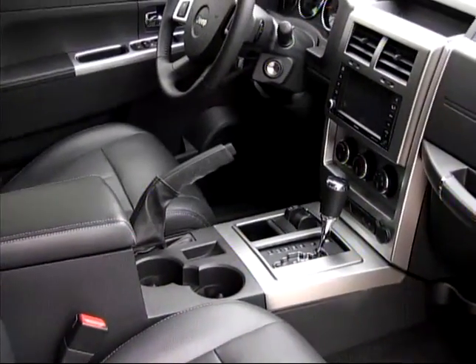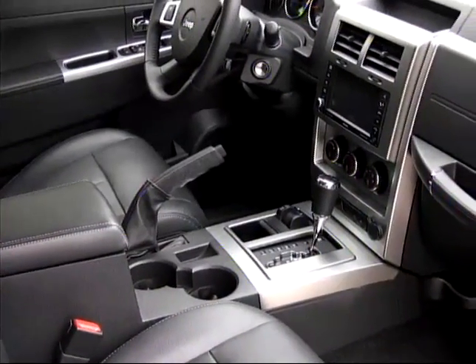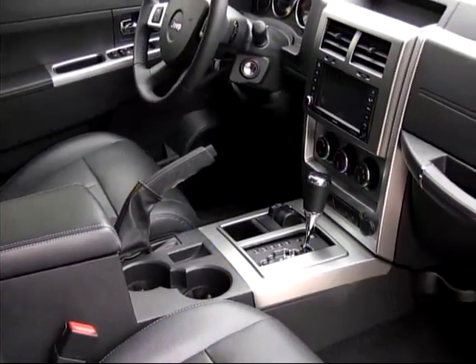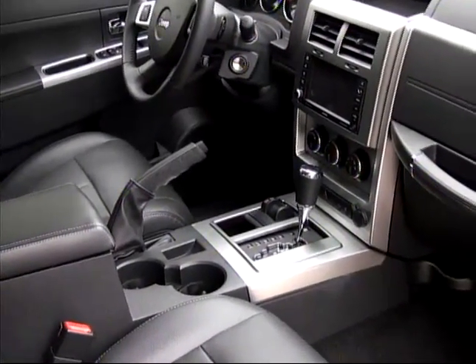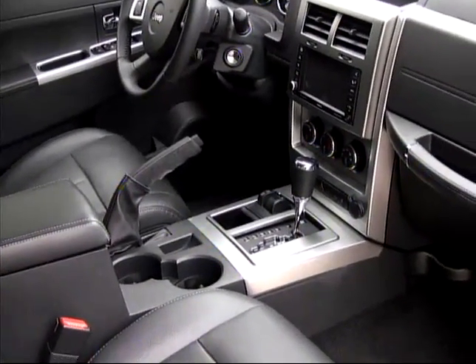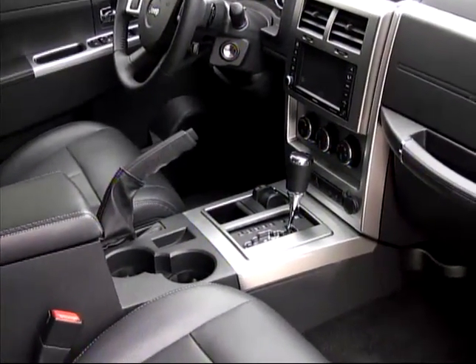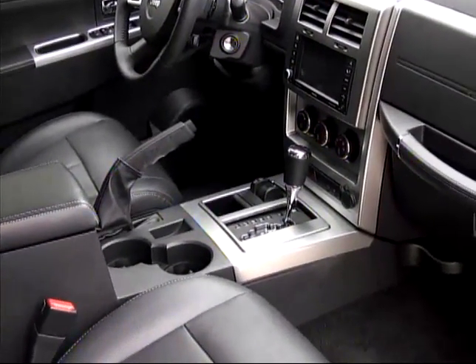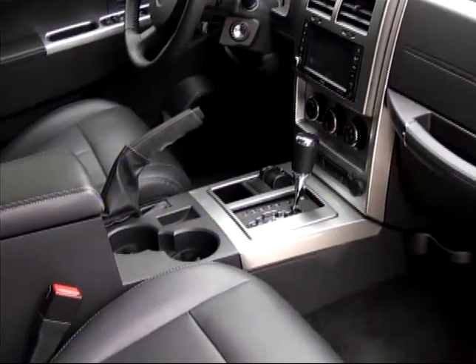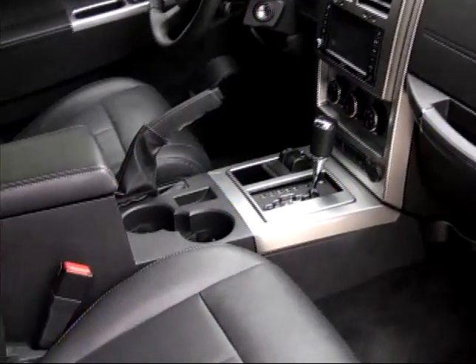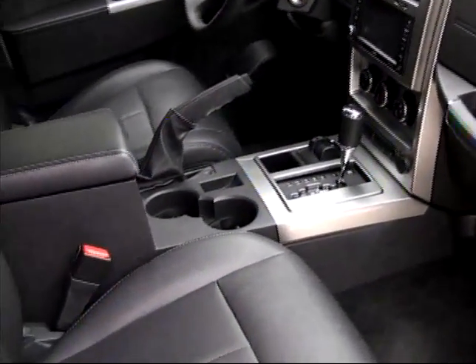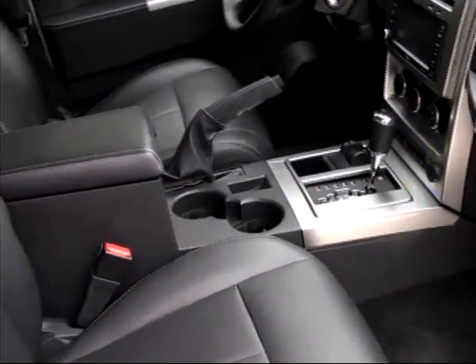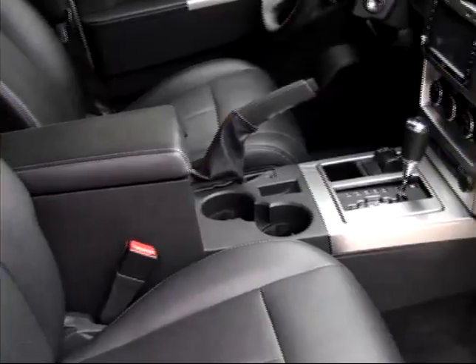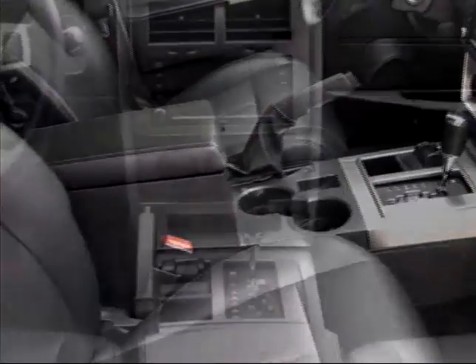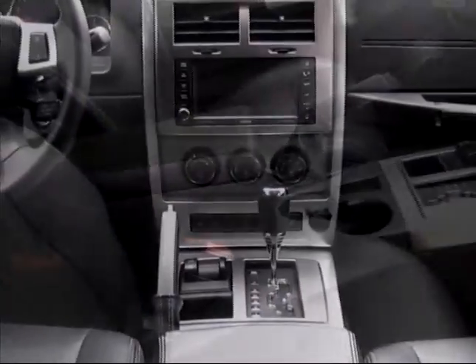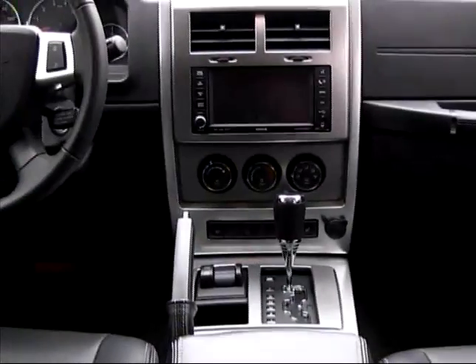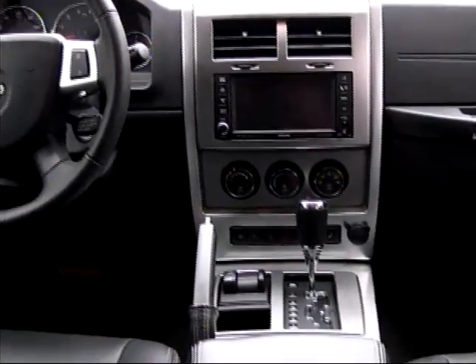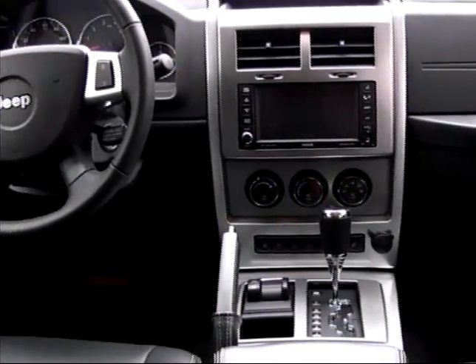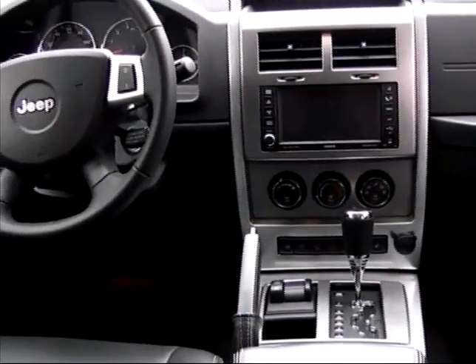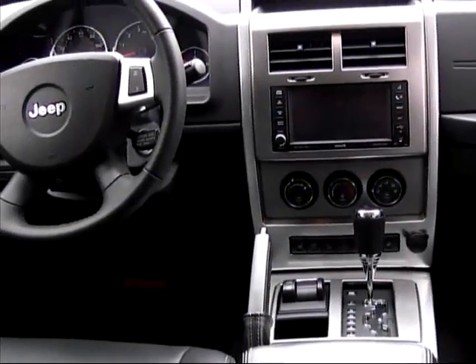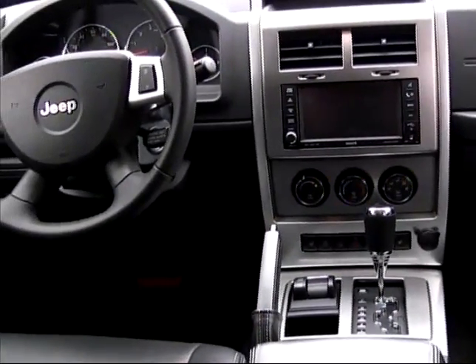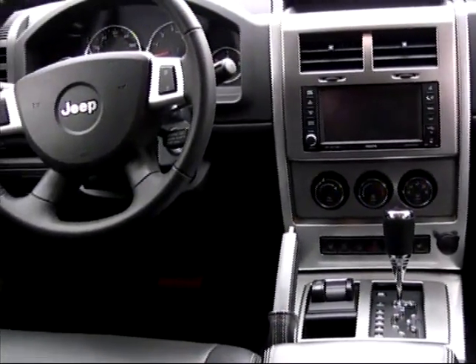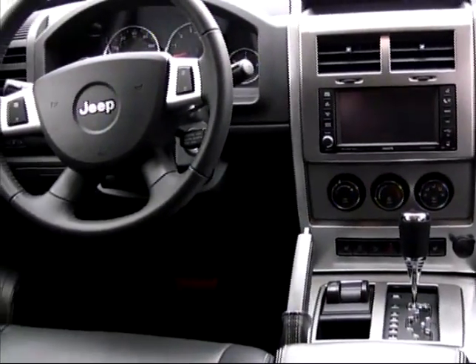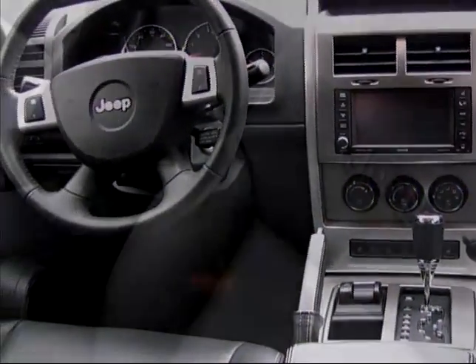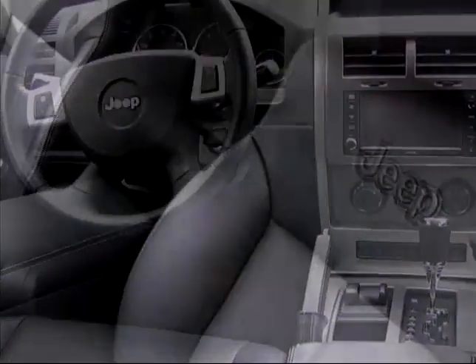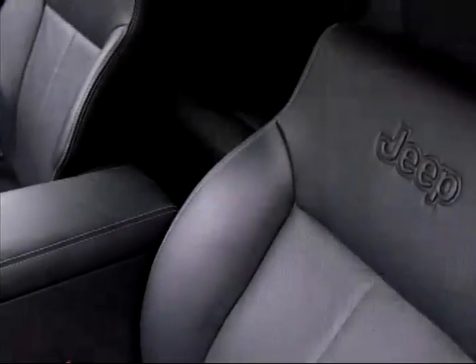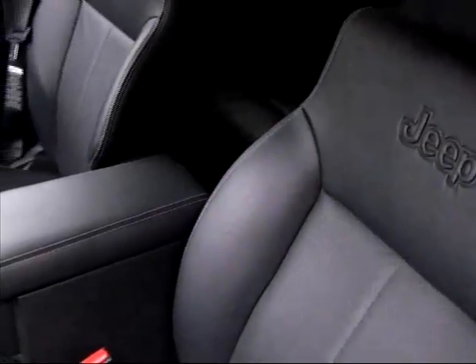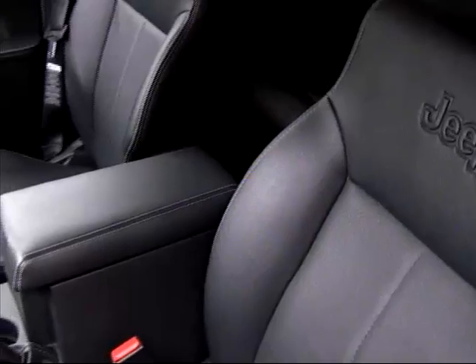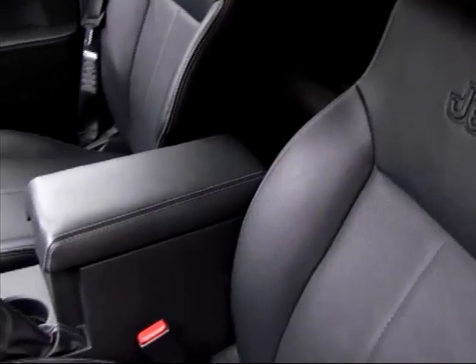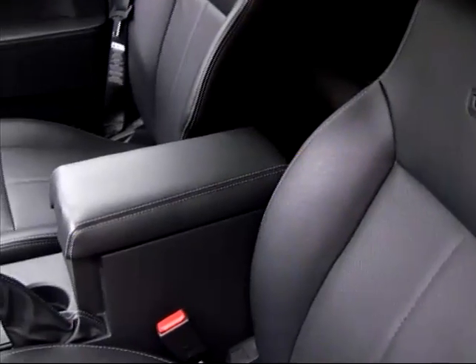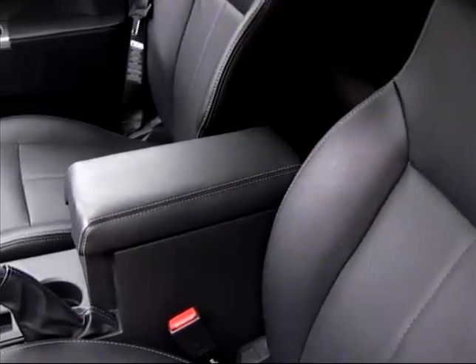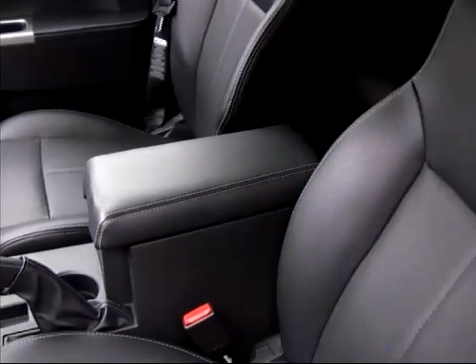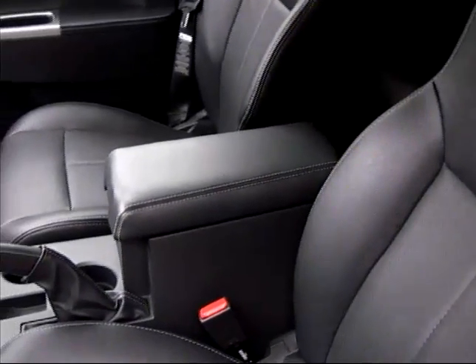The interior of the Liberty can be spruced up with features like heated leather seats, navigation, and other items to add further refinement to your off-road and on-road adventures.